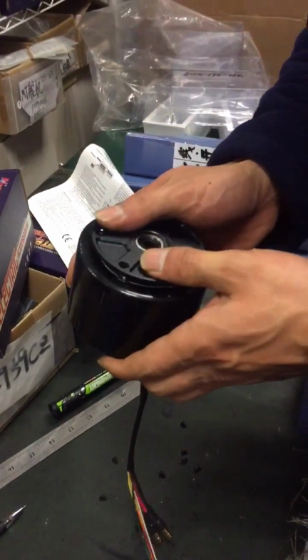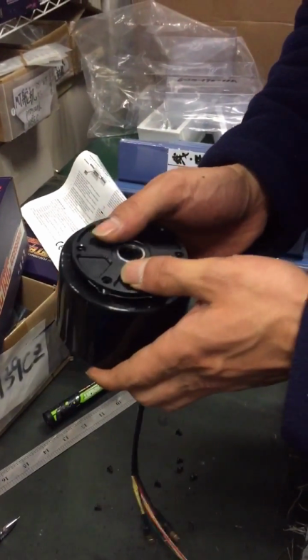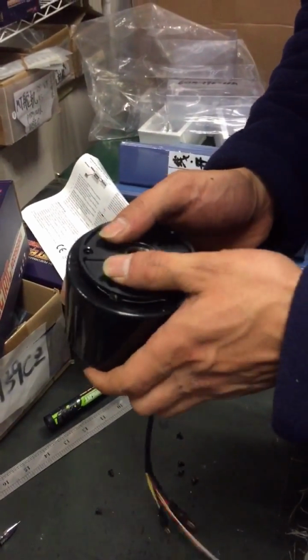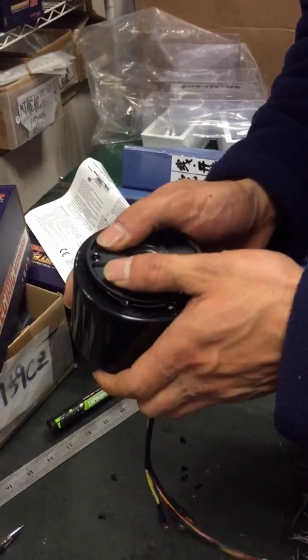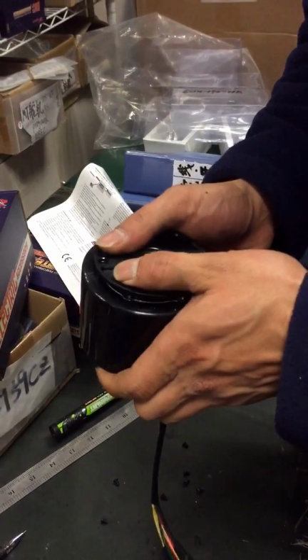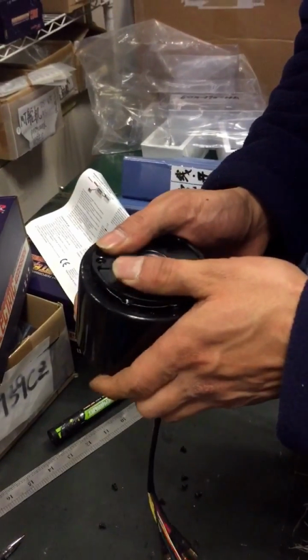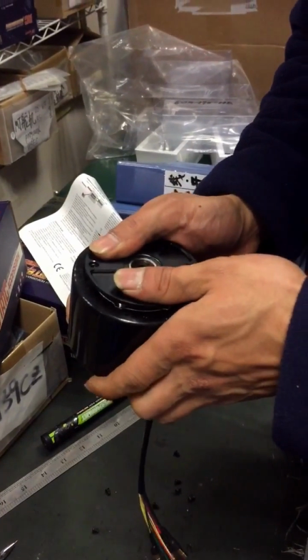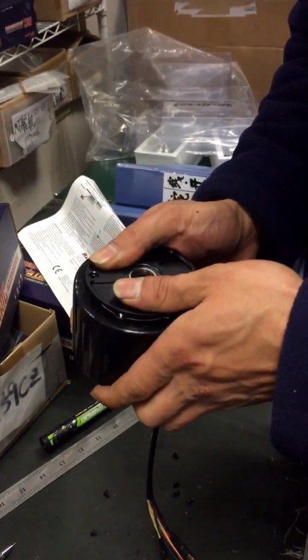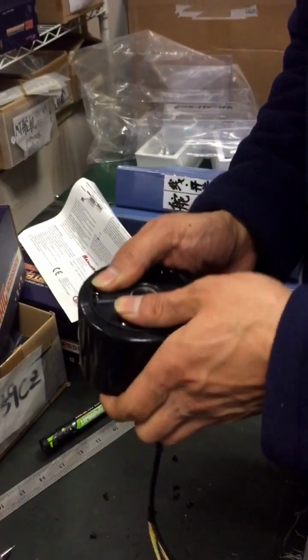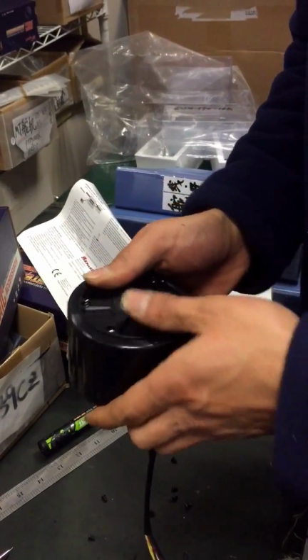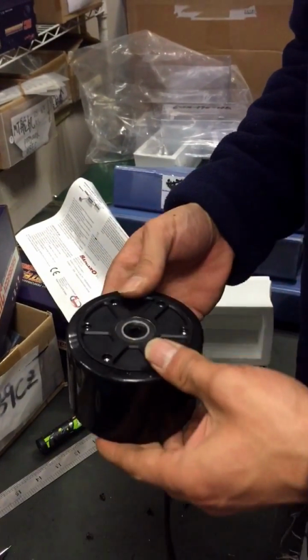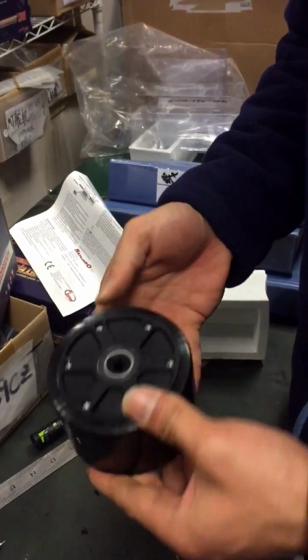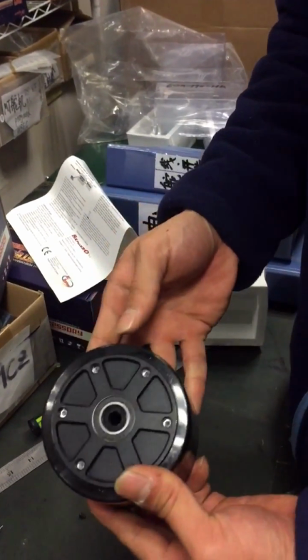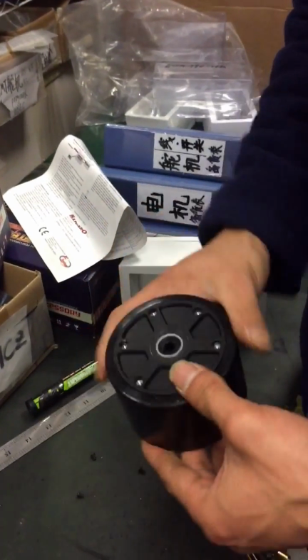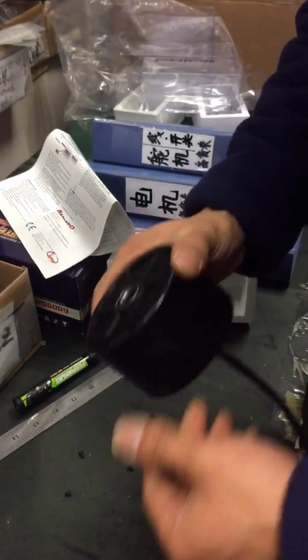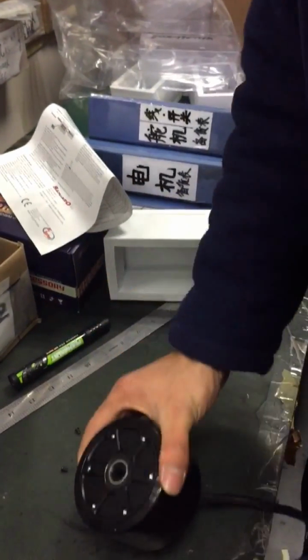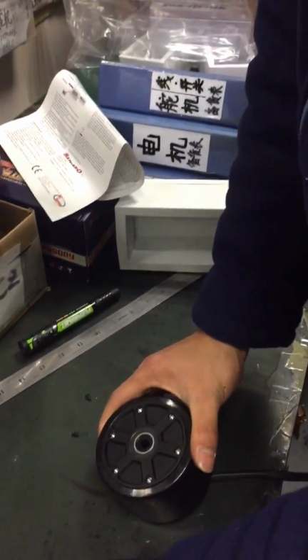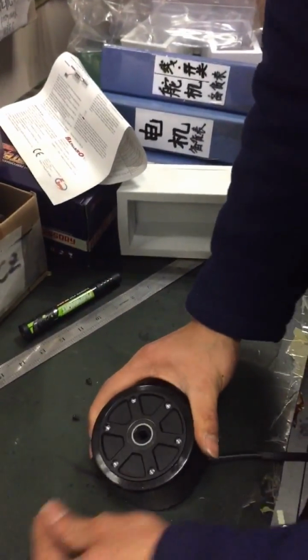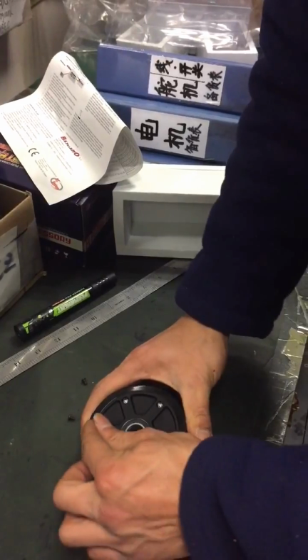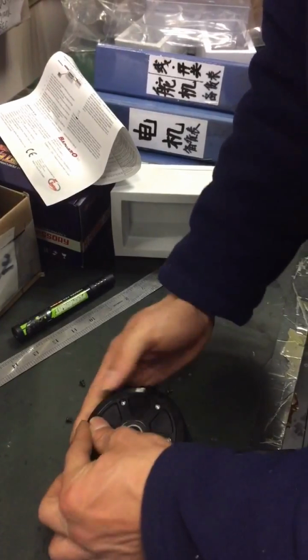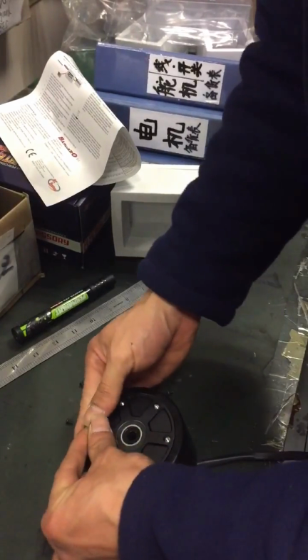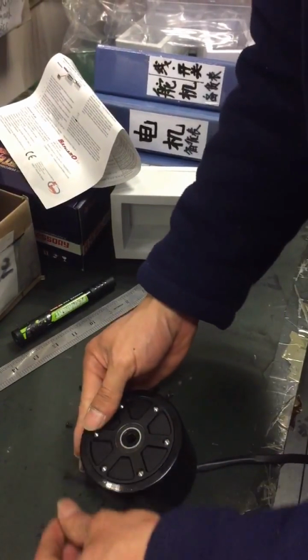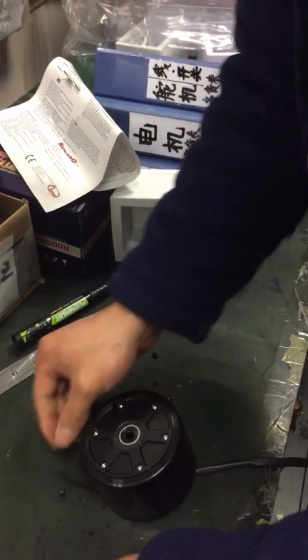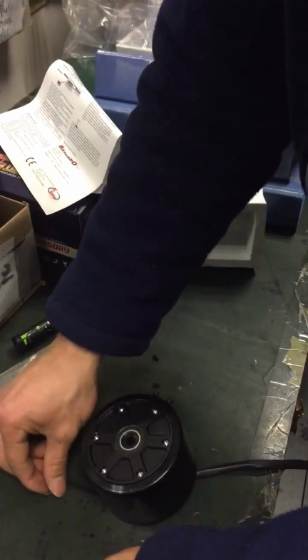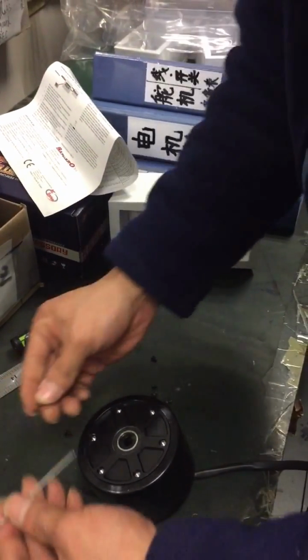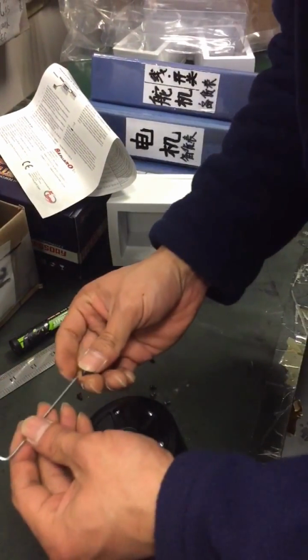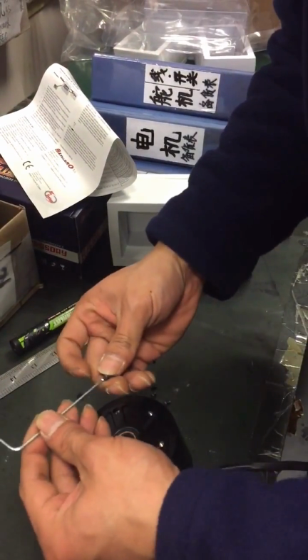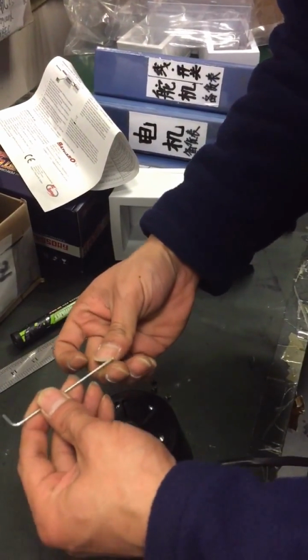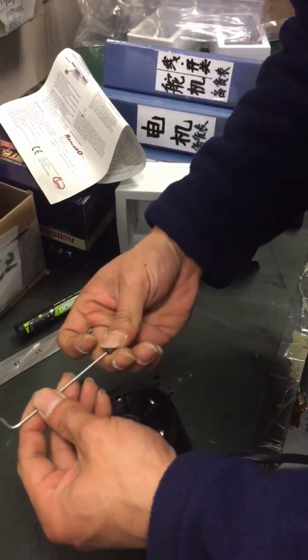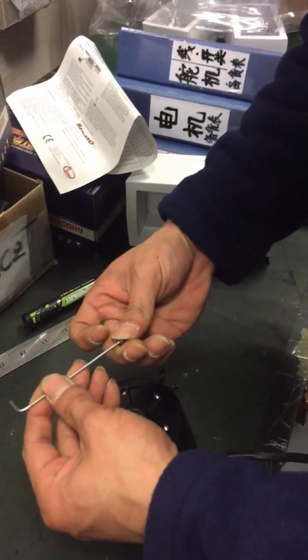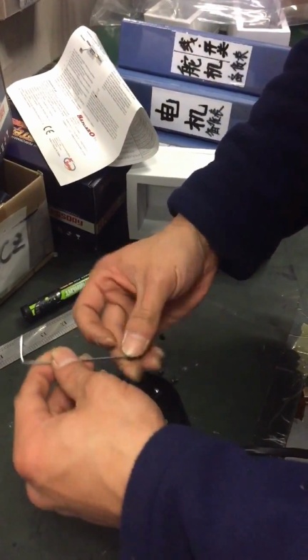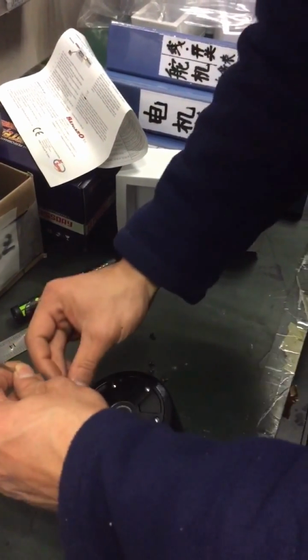Put the covers and stator back together, then replace the screws one by one. That's it — very easy. Thank you.